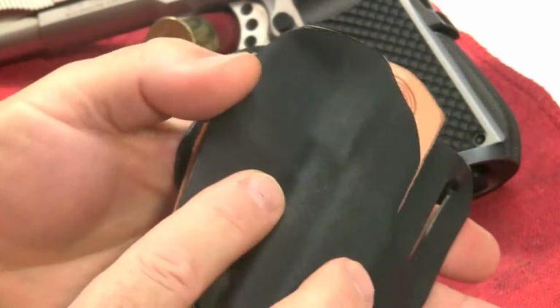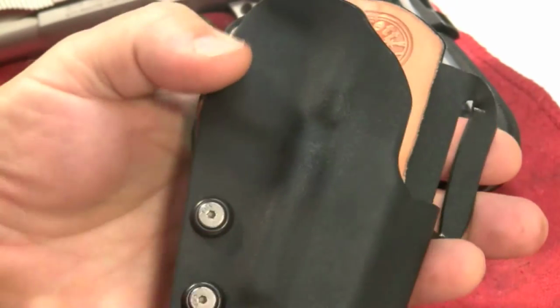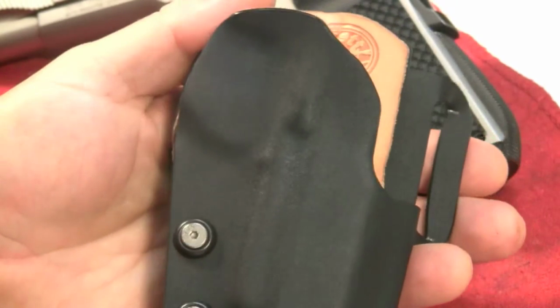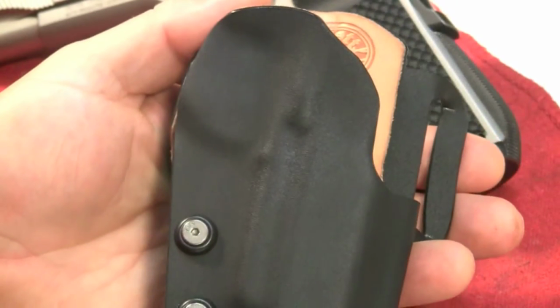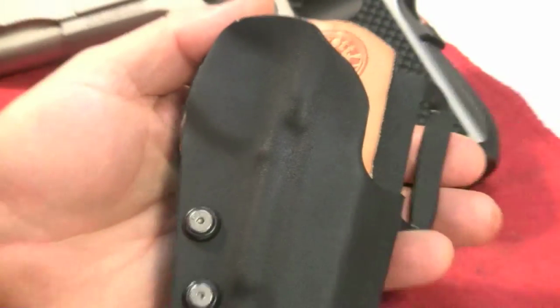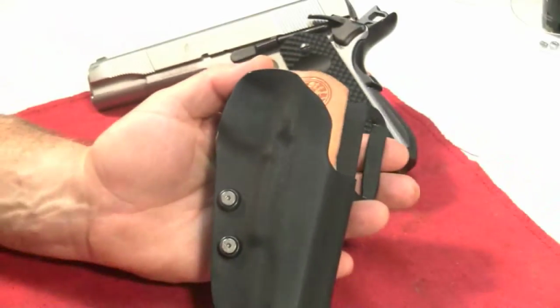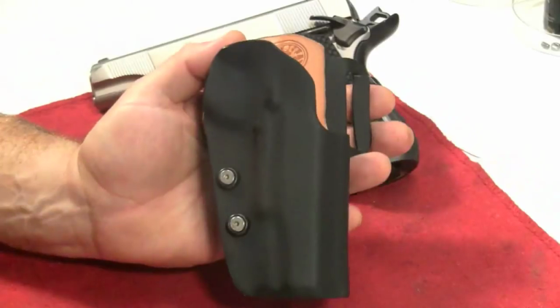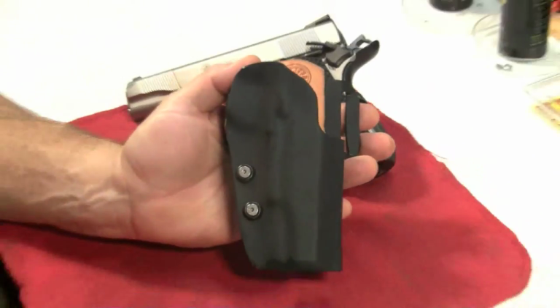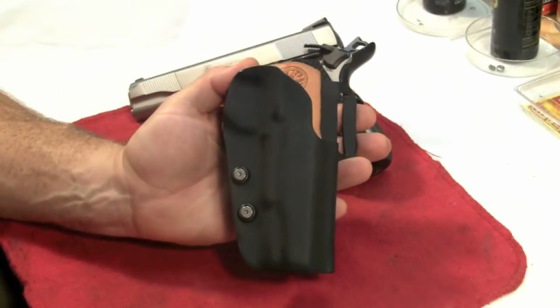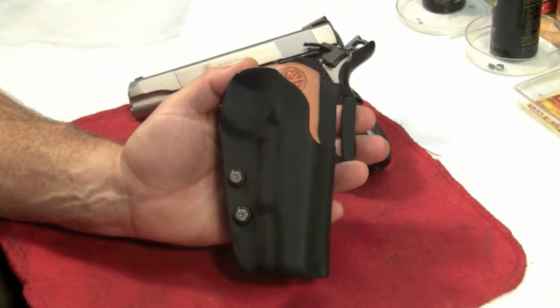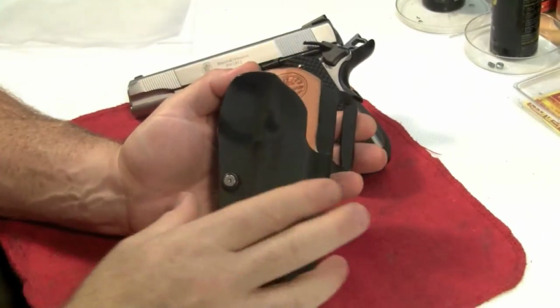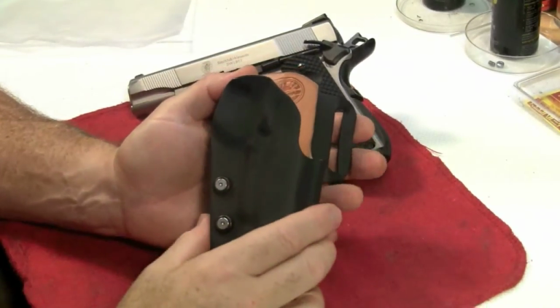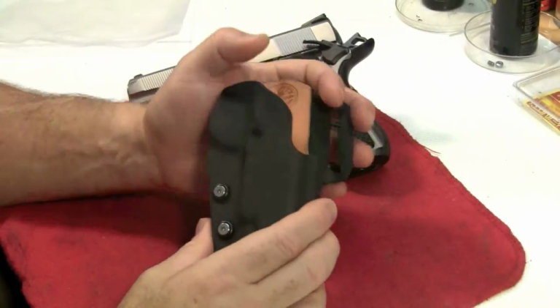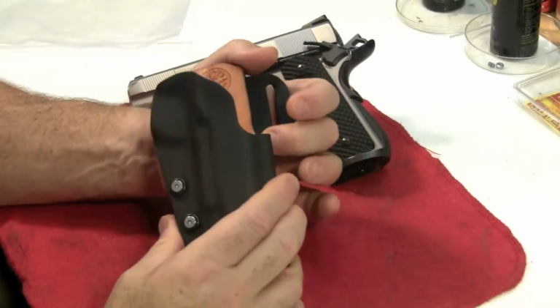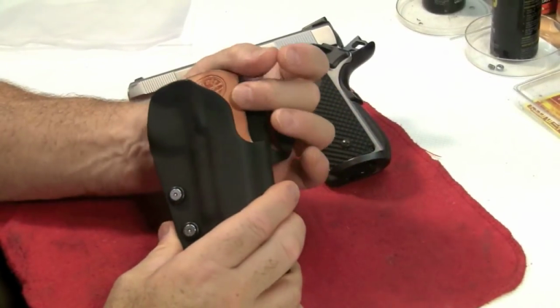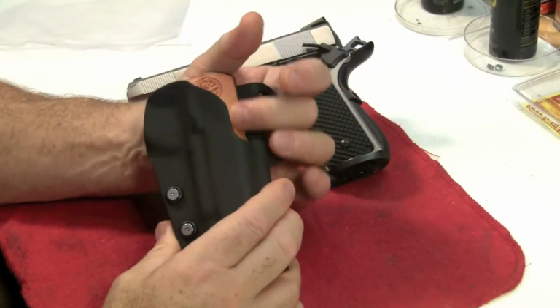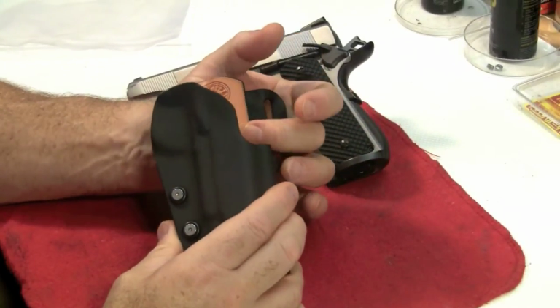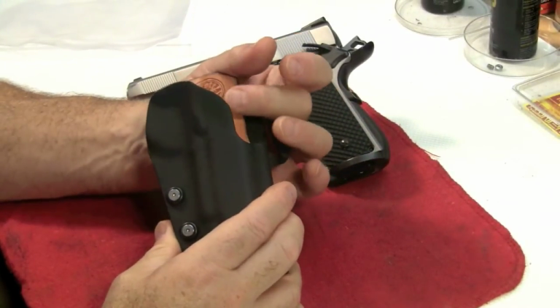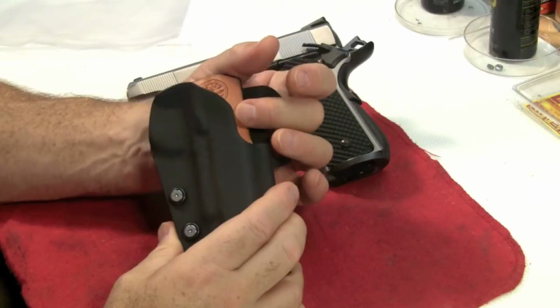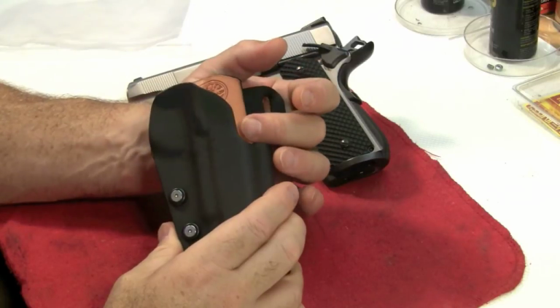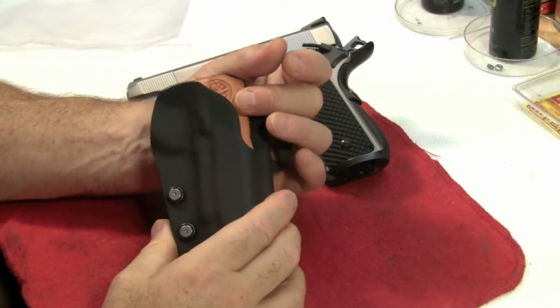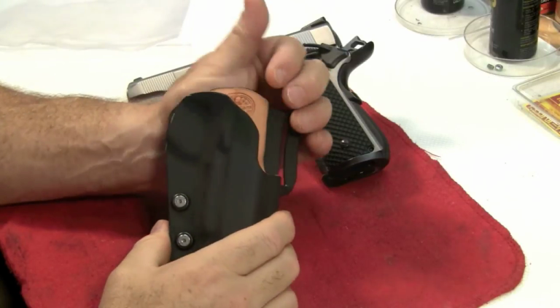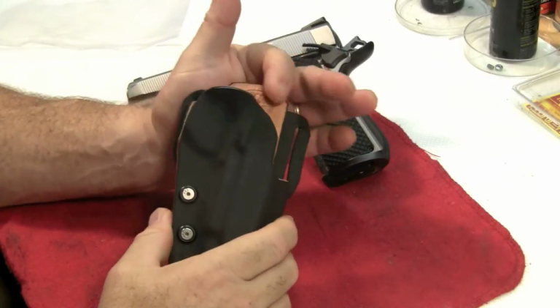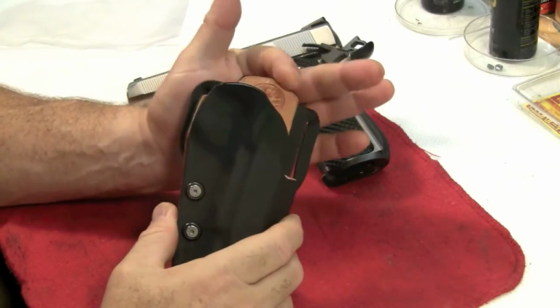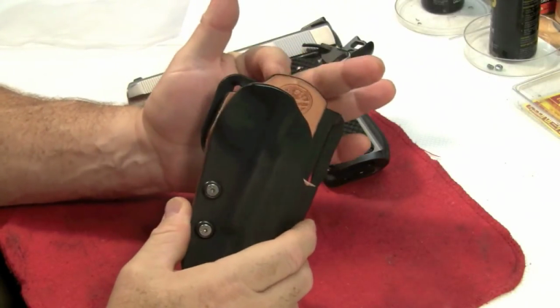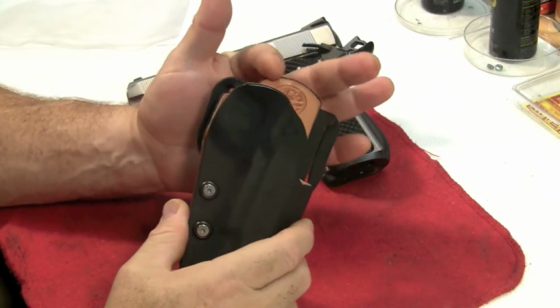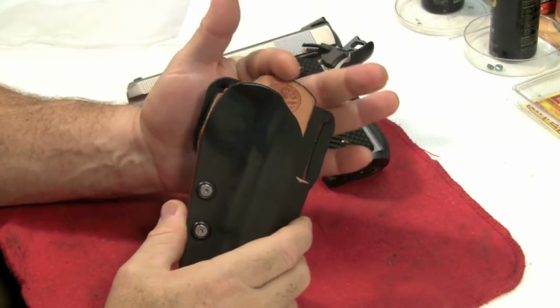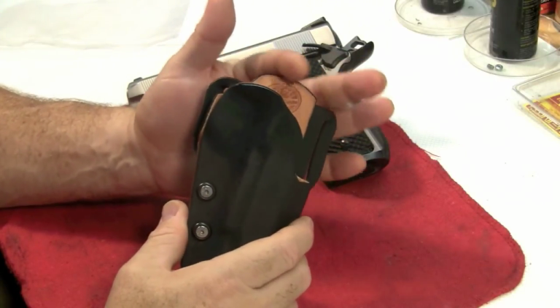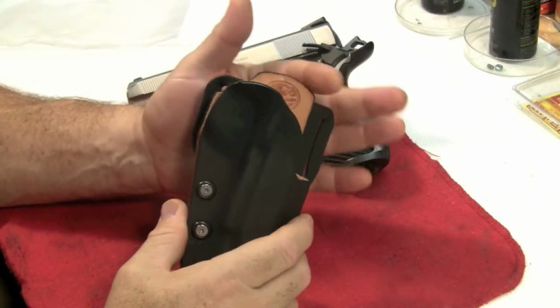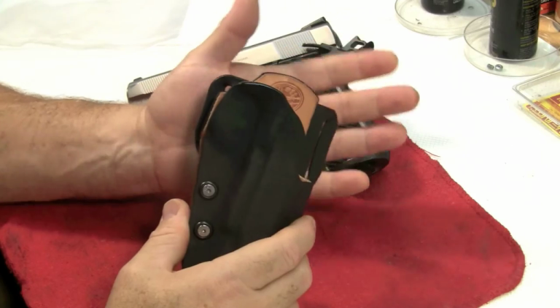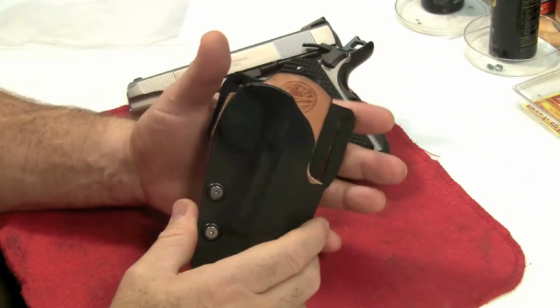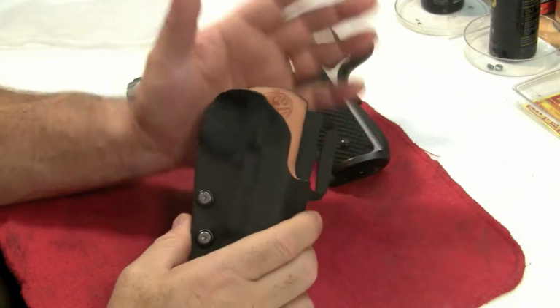This Silent Thunder holster is their competition model. It's got a speed cut, which I'll show you what that means. And there's no body shield — you just don't need it.